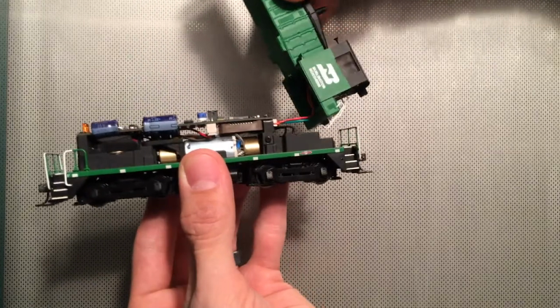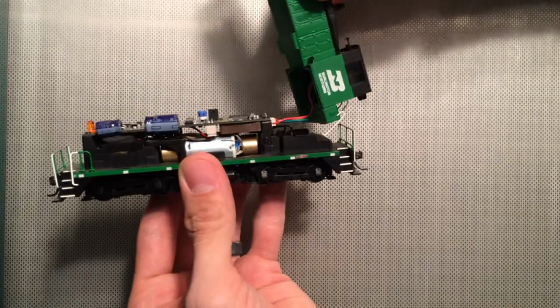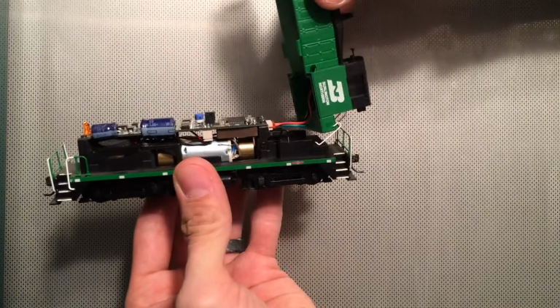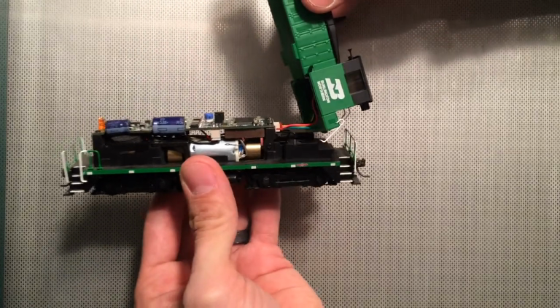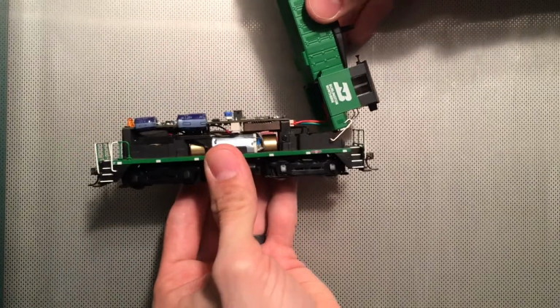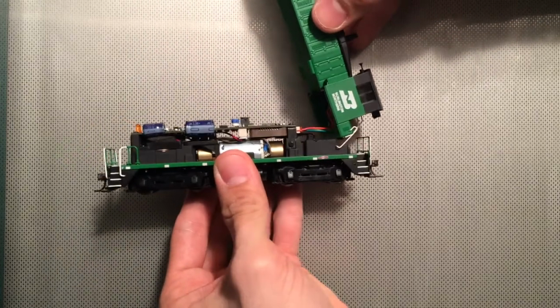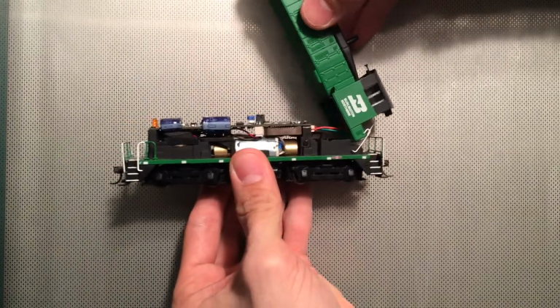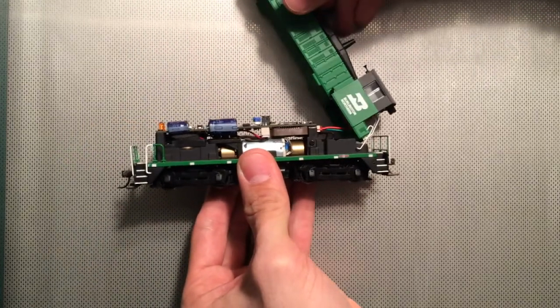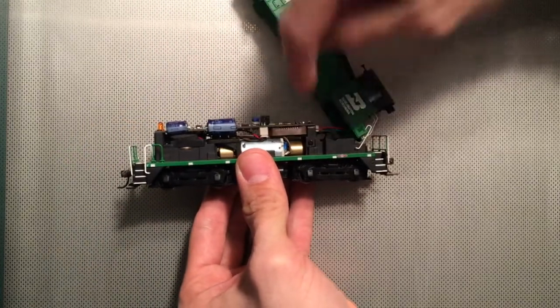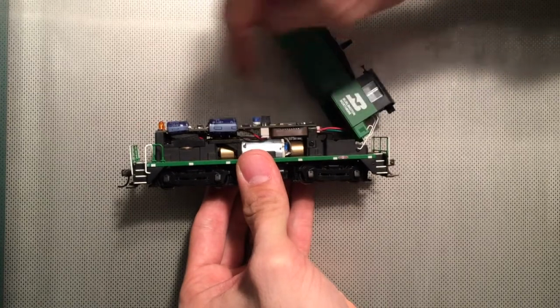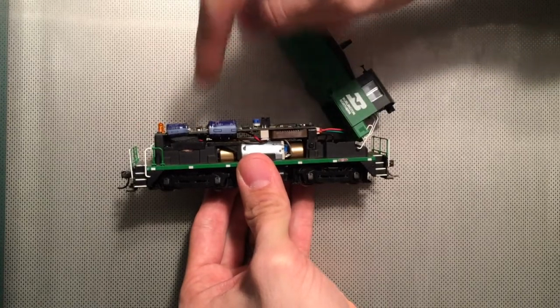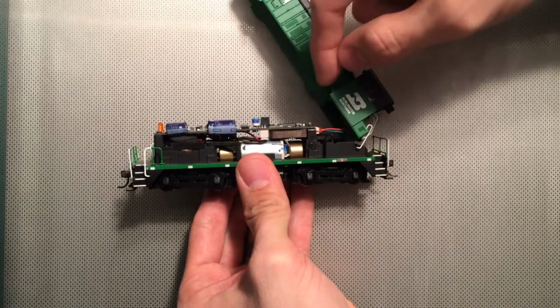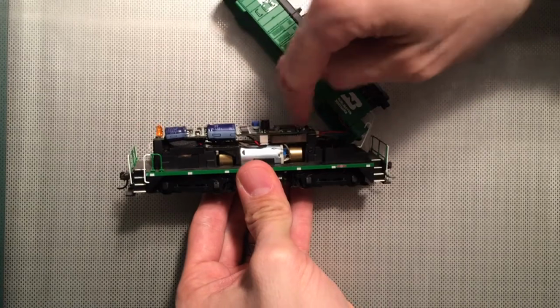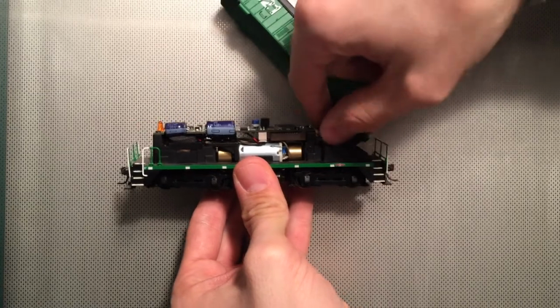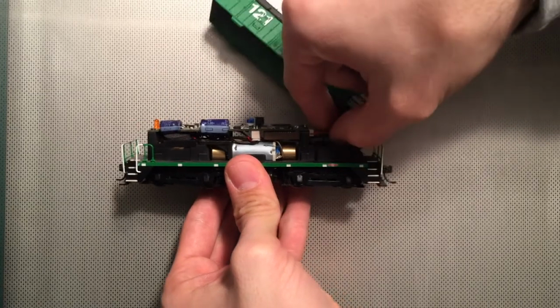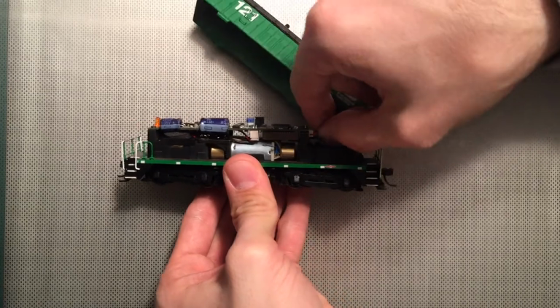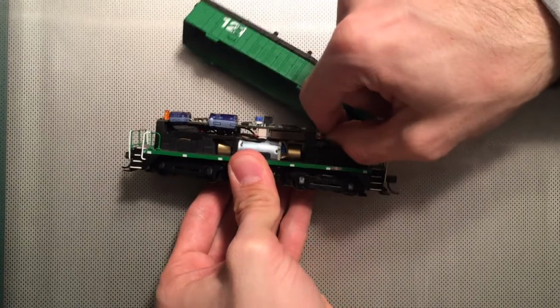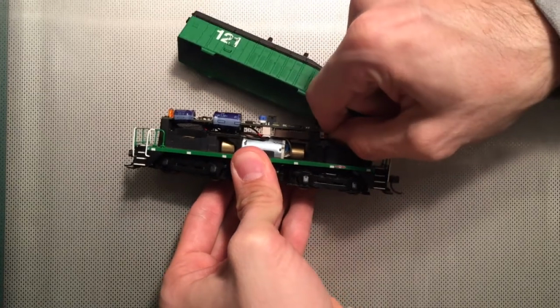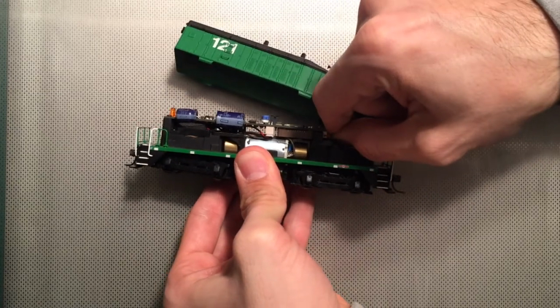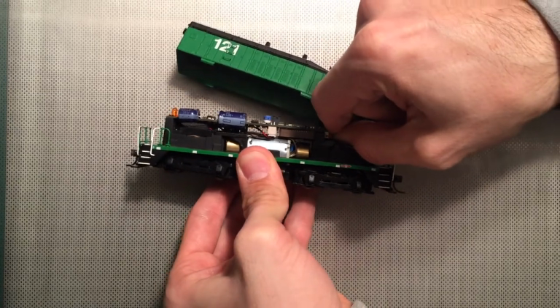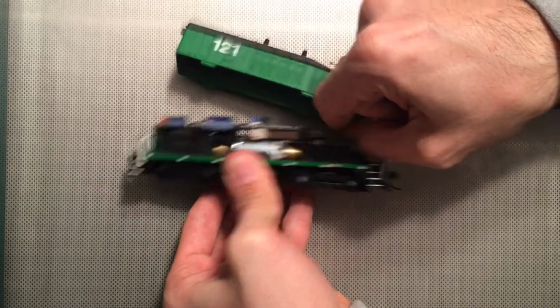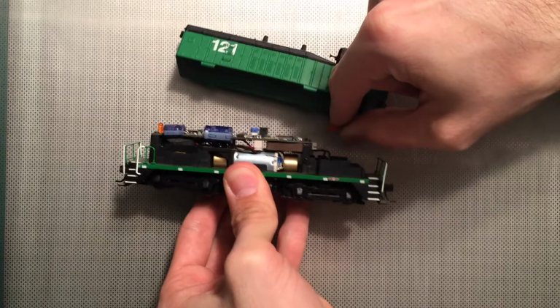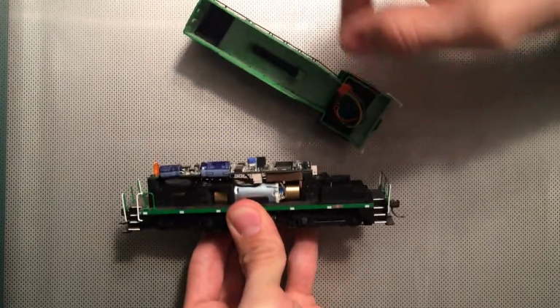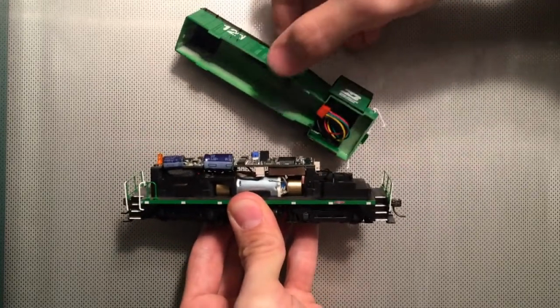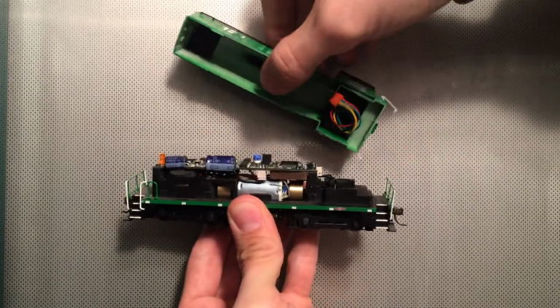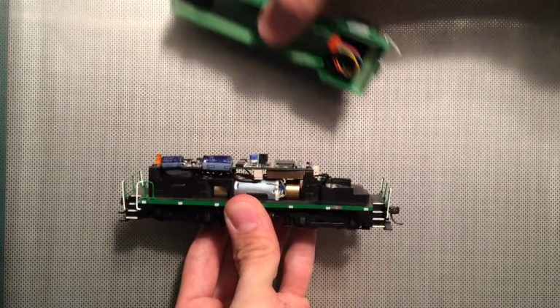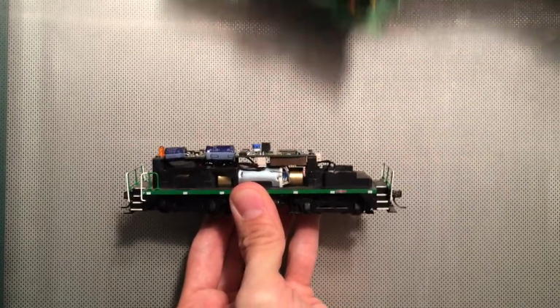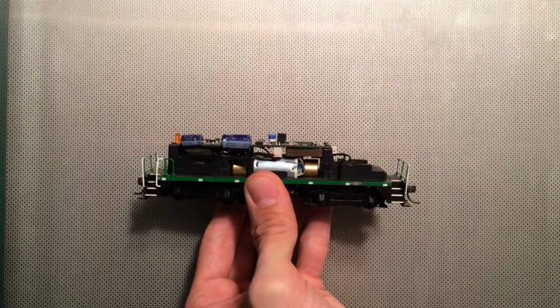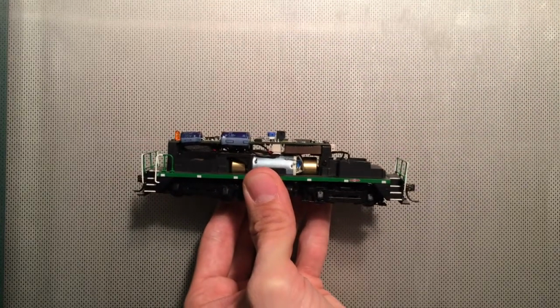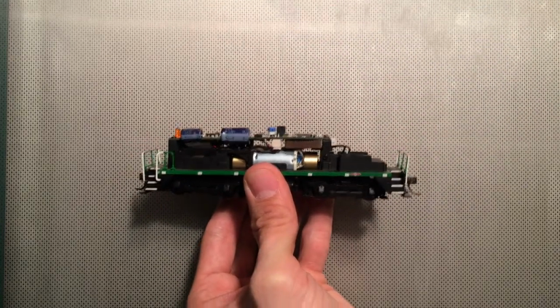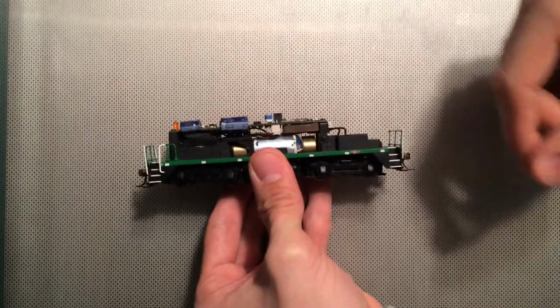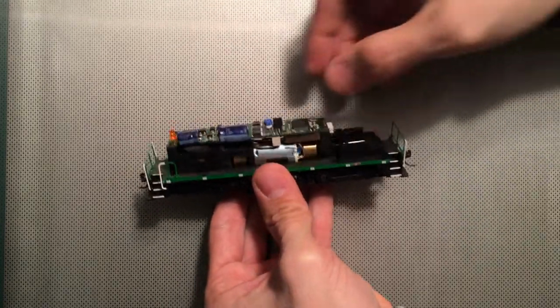There's one cord that's held on. I do have another Broadway Limited that has a couple of wire leads that power the headlights. You can unhook that, and that then unconnects the shell itself.